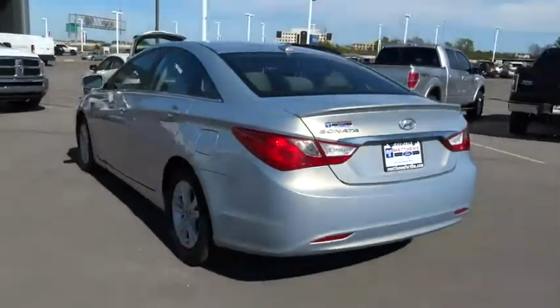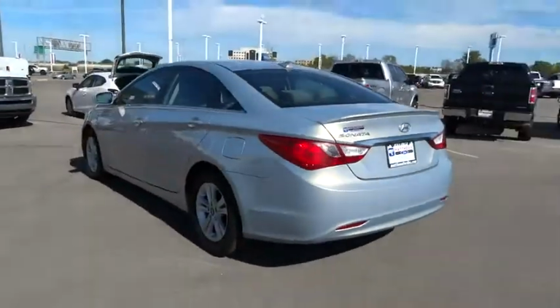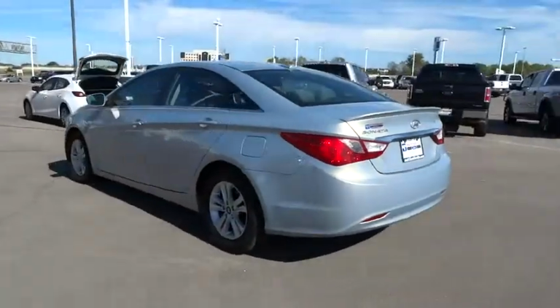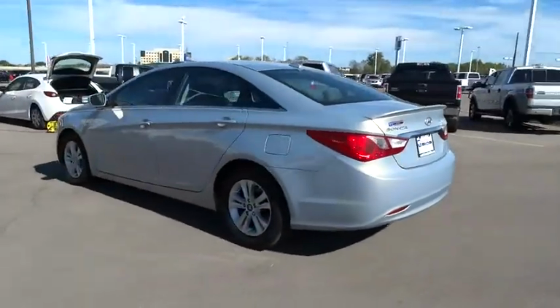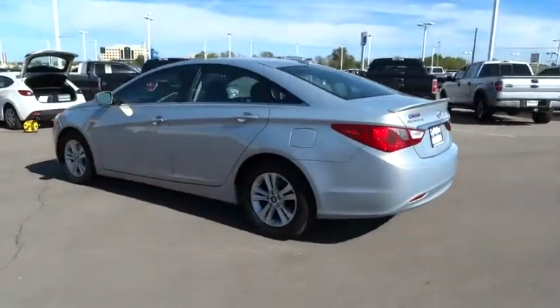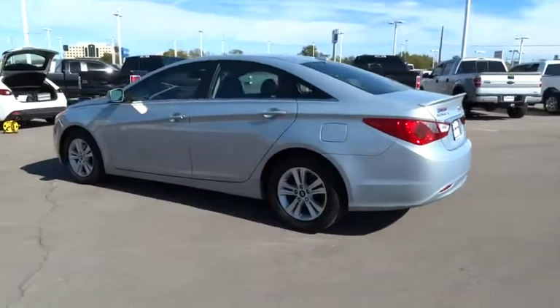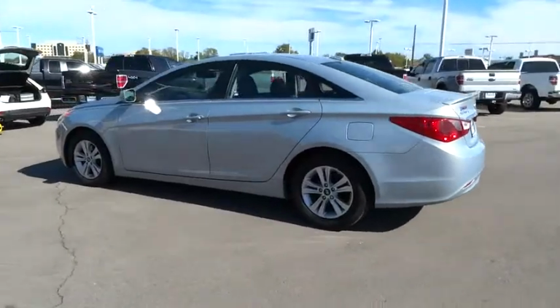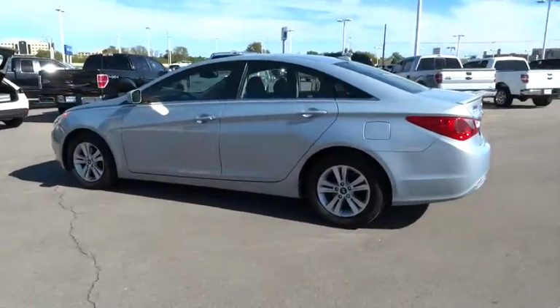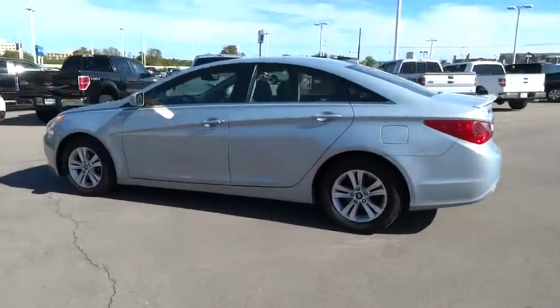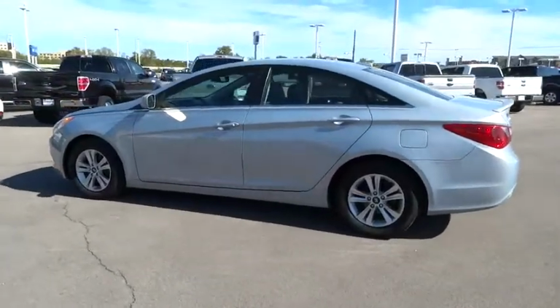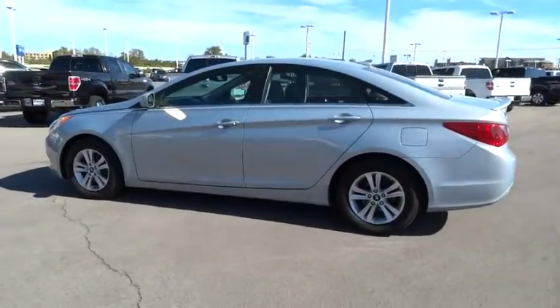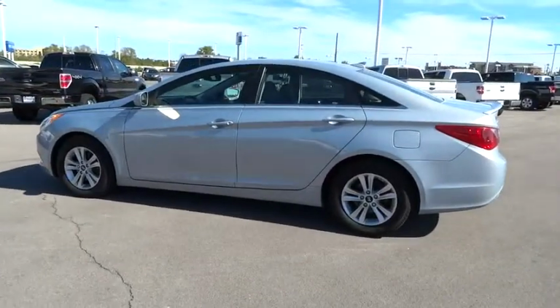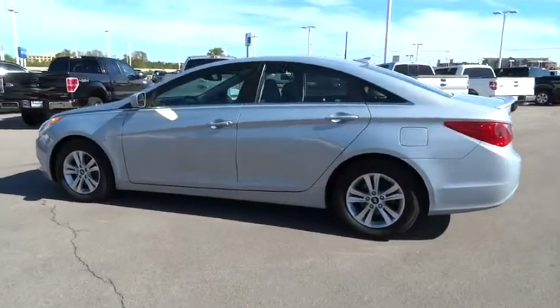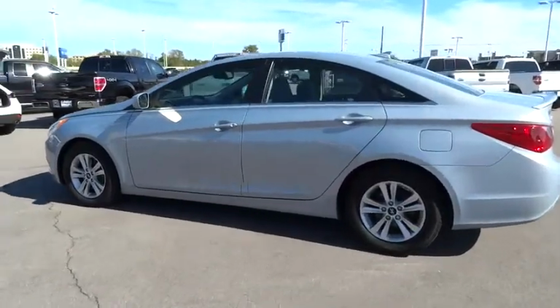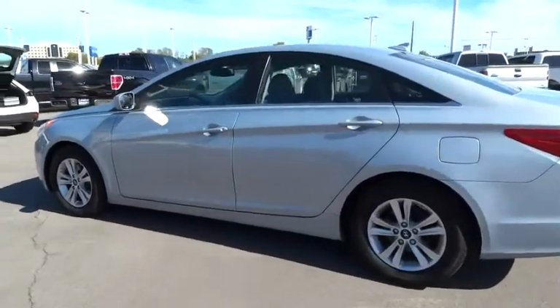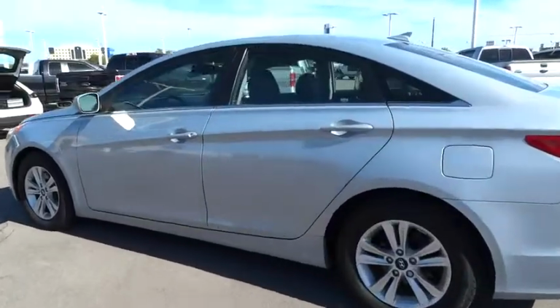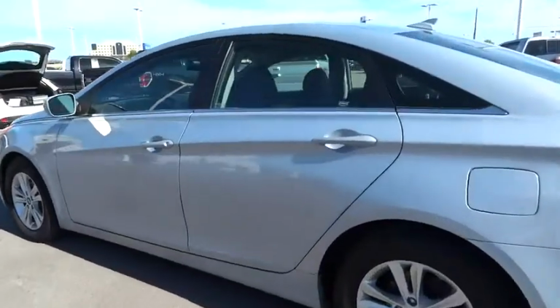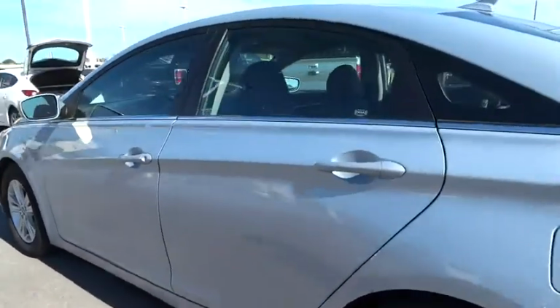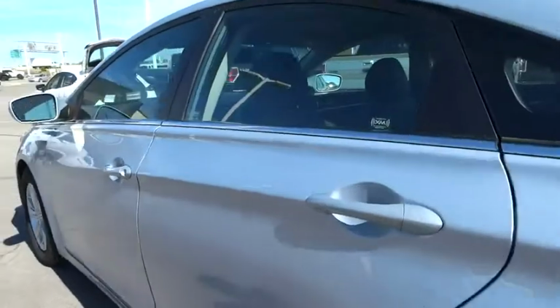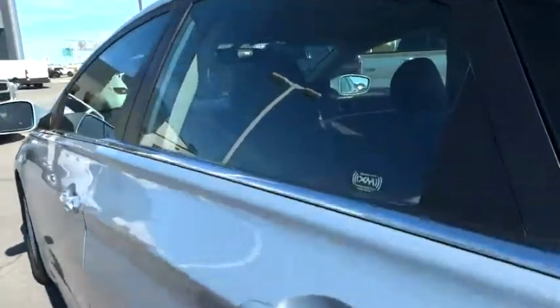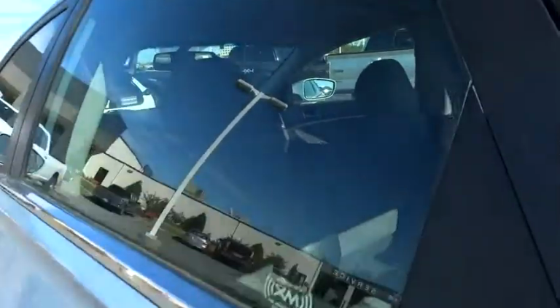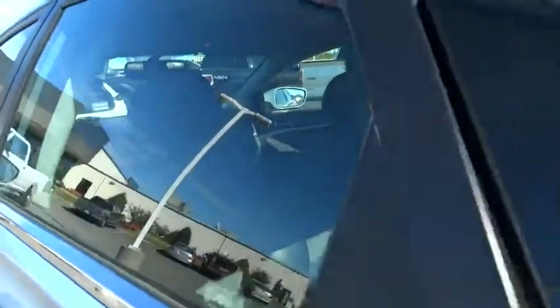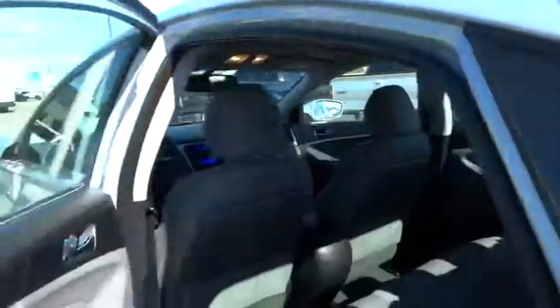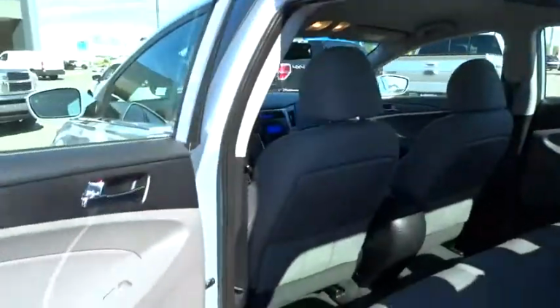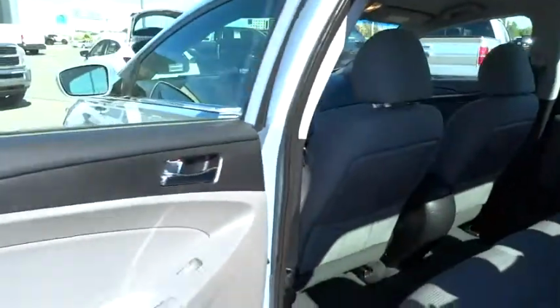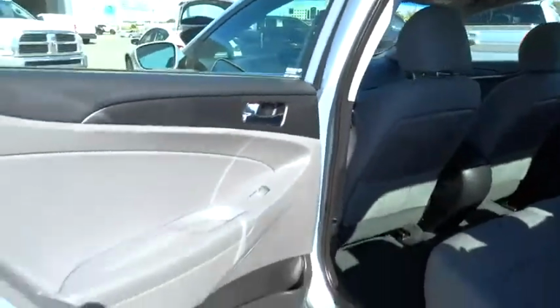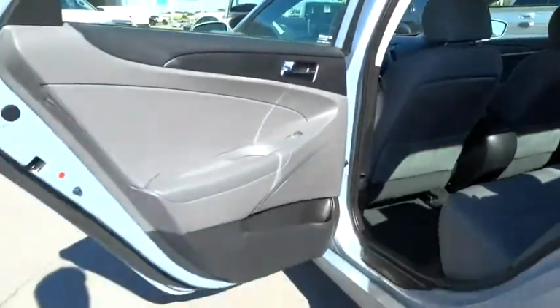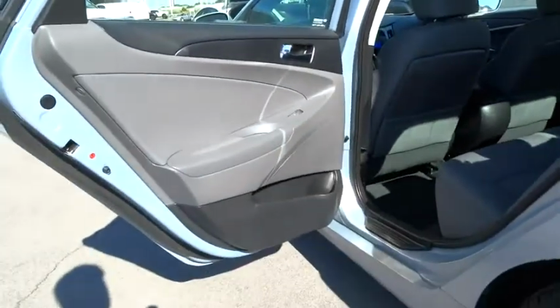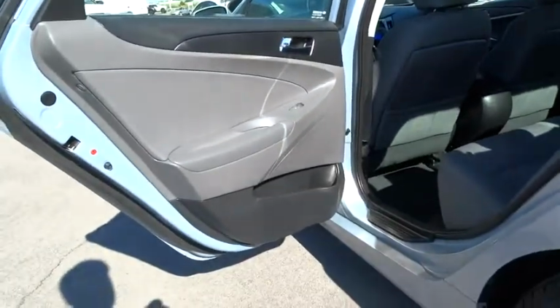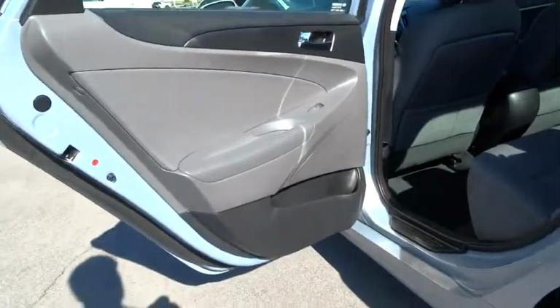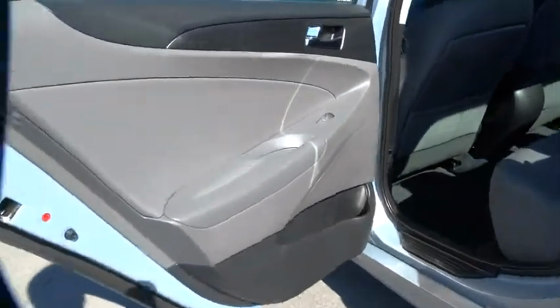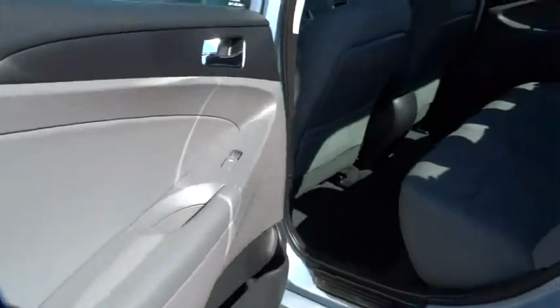This vehicle has less than 70,000 miles. Here are some of this vehicle's great options: steering wheel audio controls, keyless entry, traction control, anti-lock braking system, and stability control.